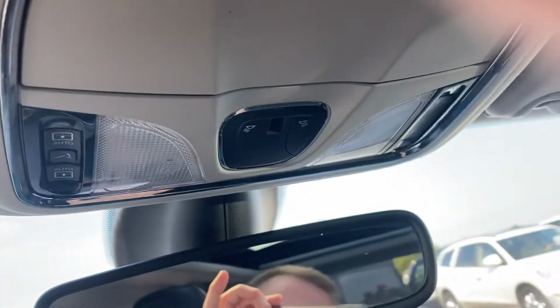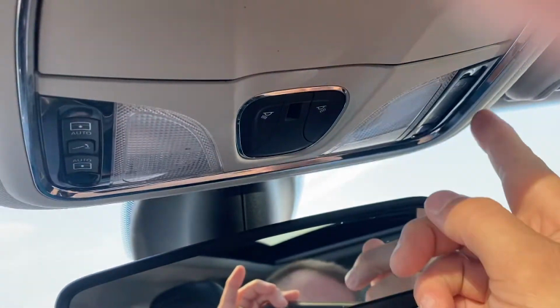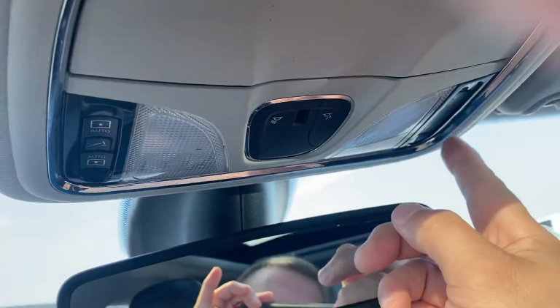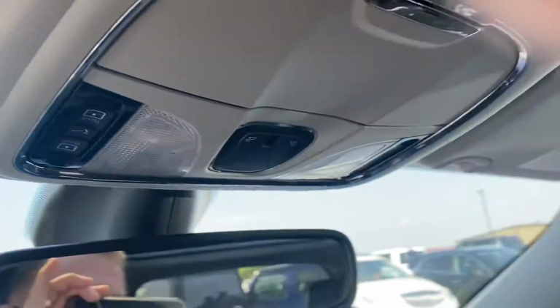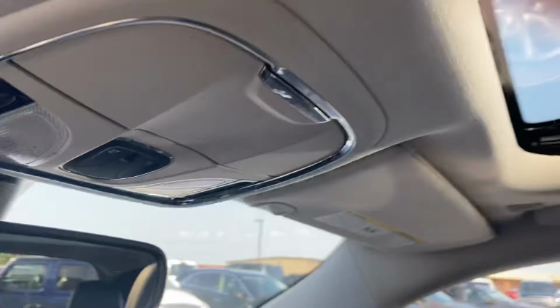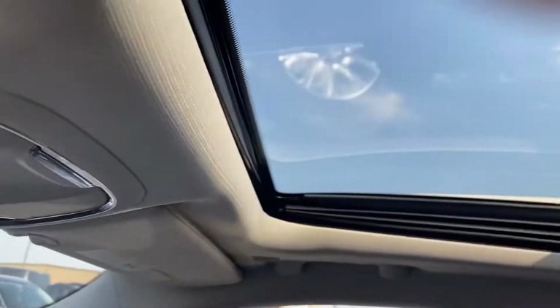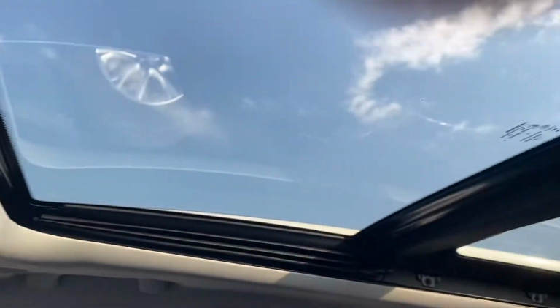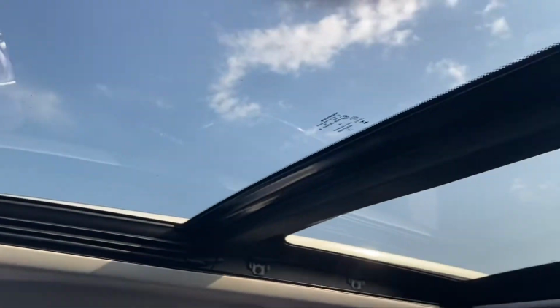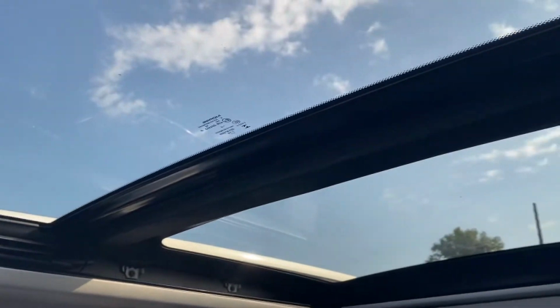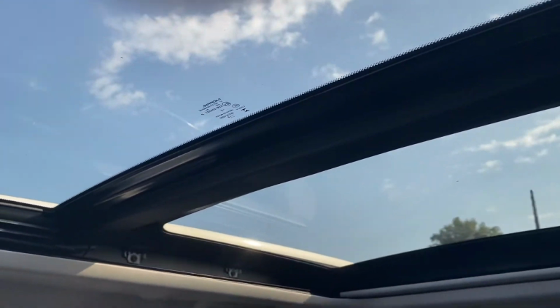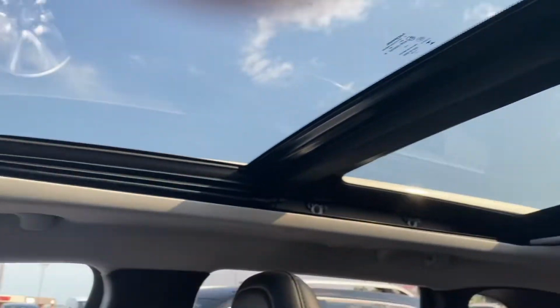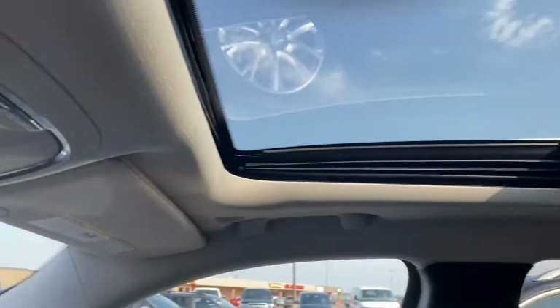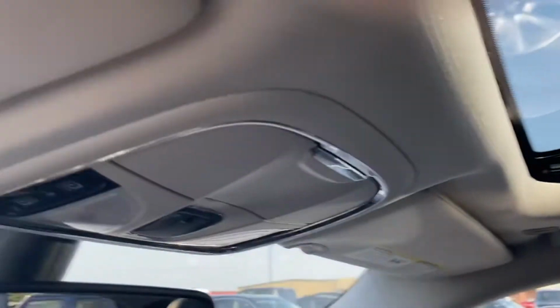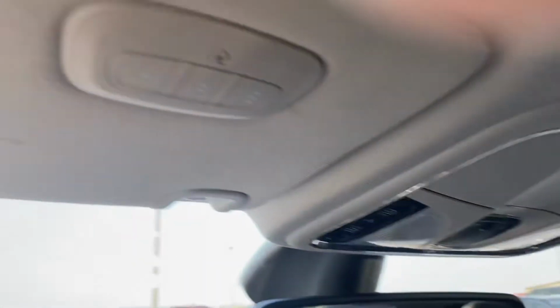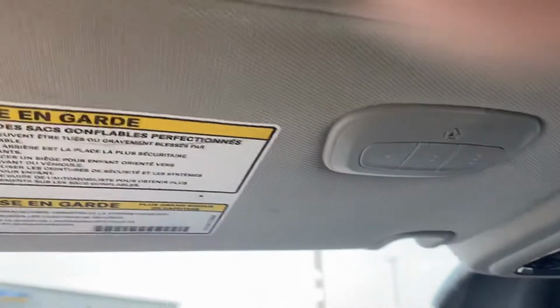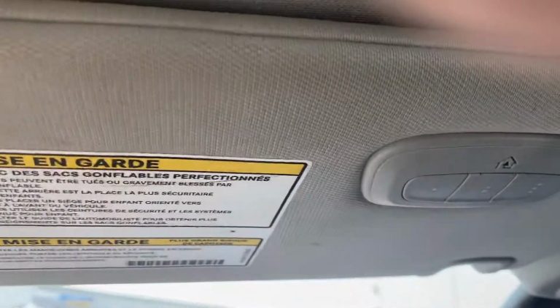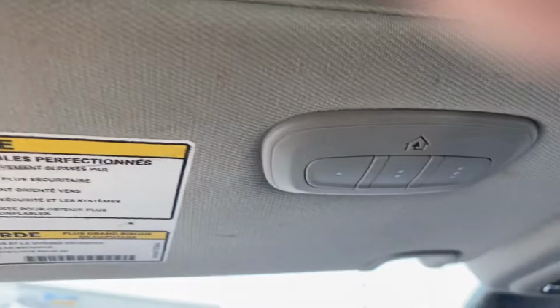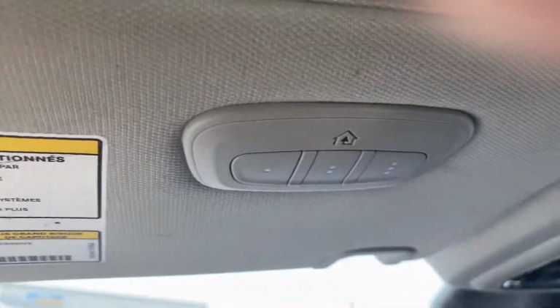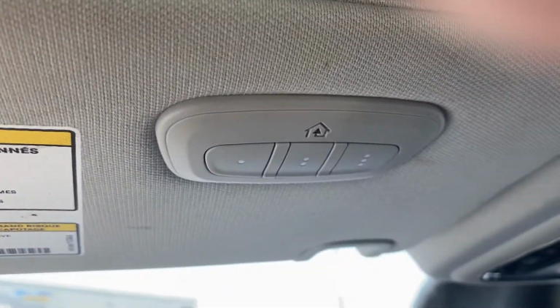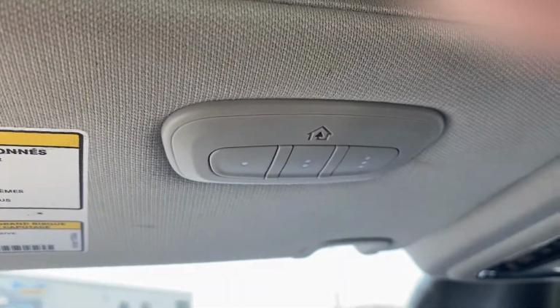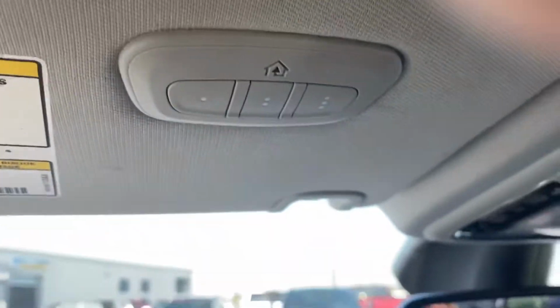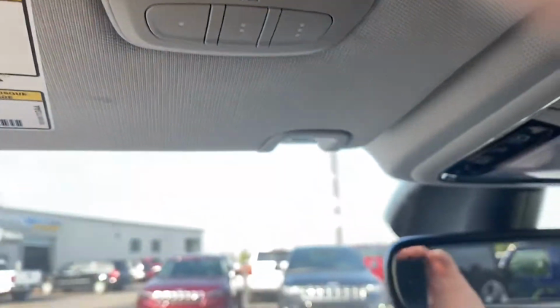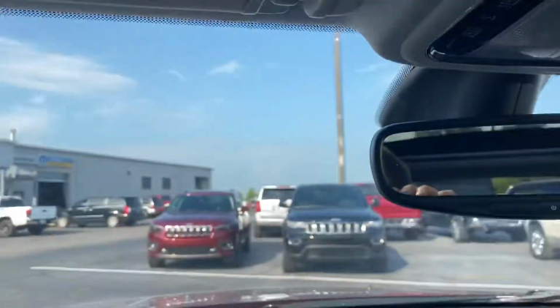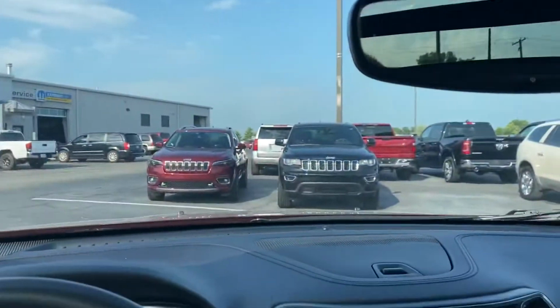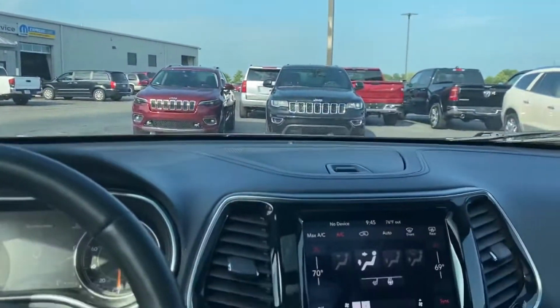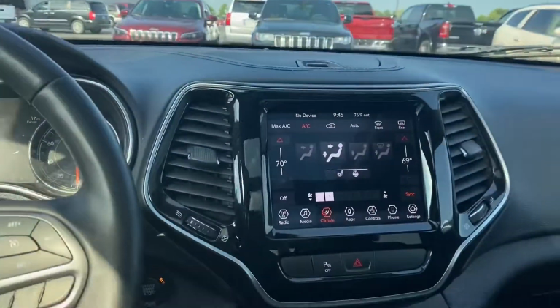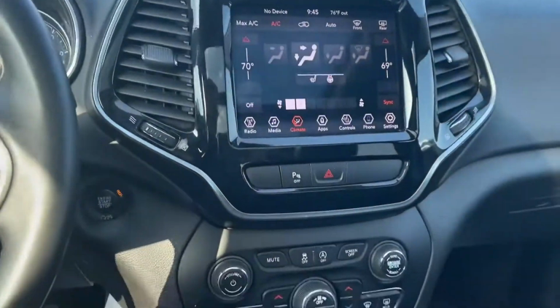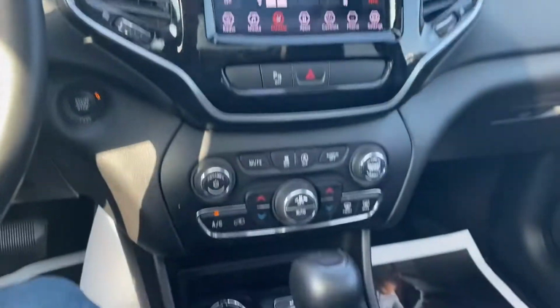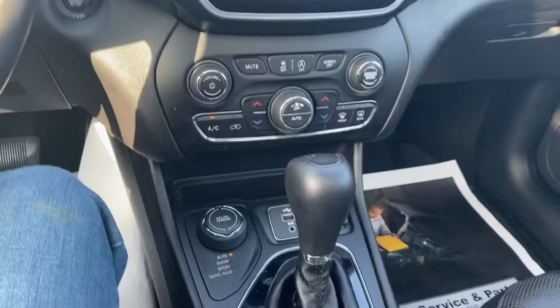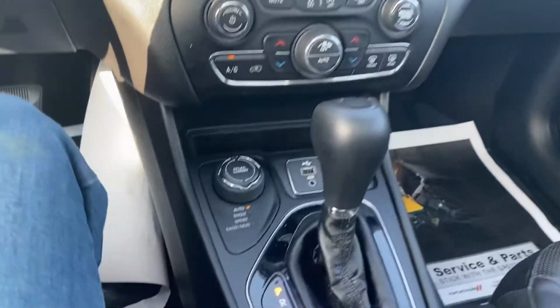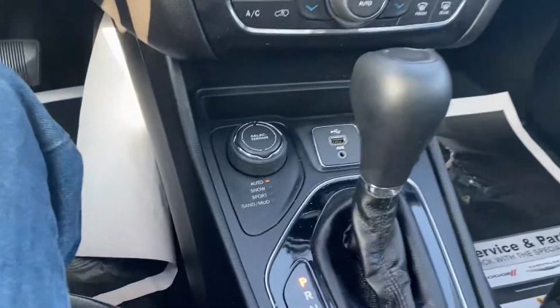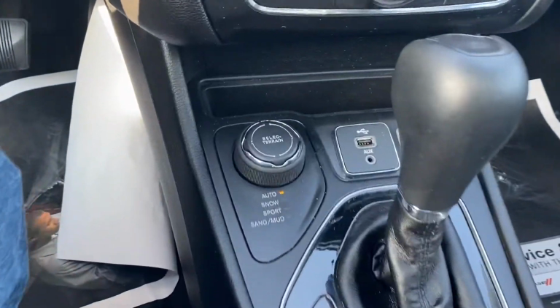Your controls for the dual-pane panoramic sunroof. Programmable garage door openers. Four-wheel drive.